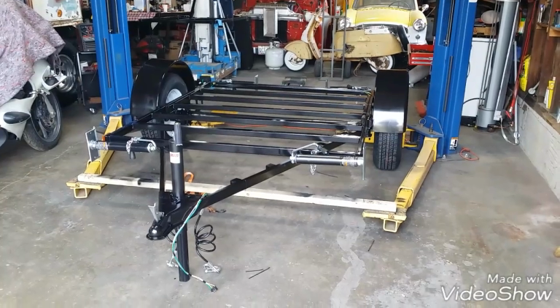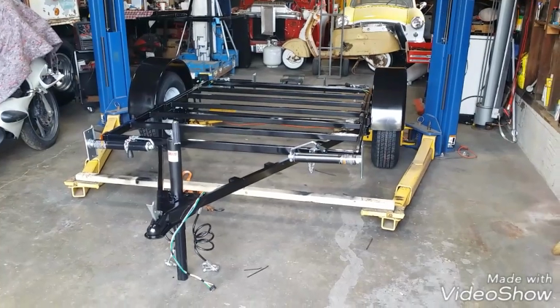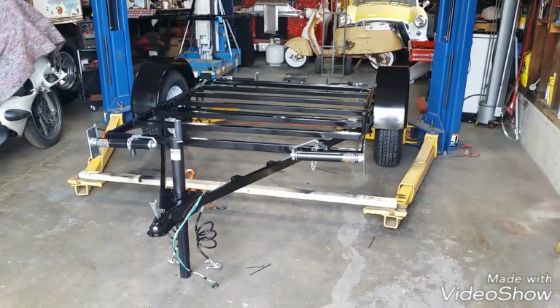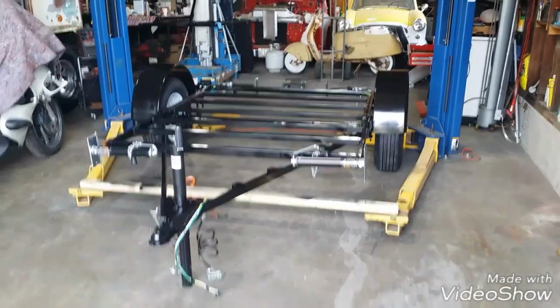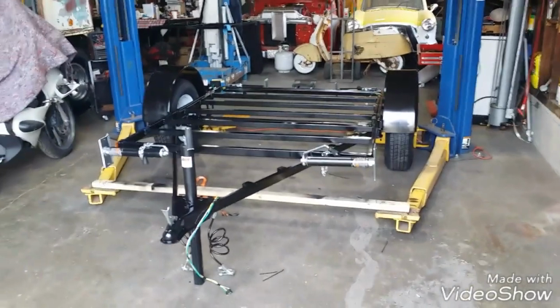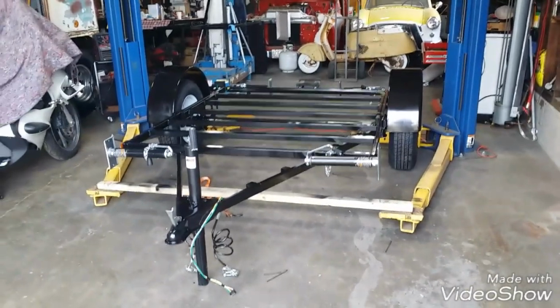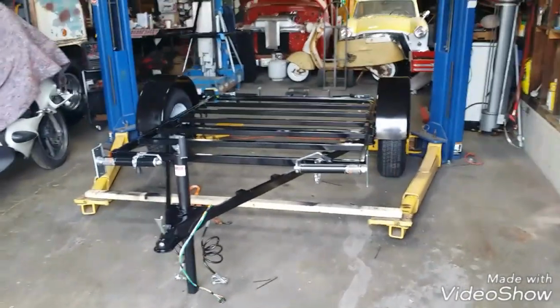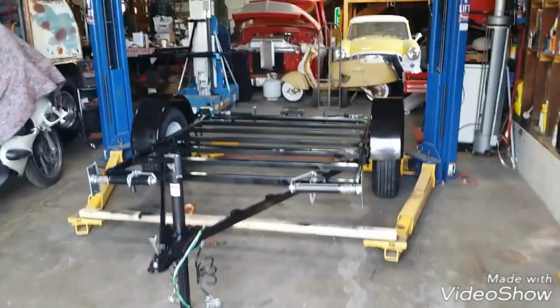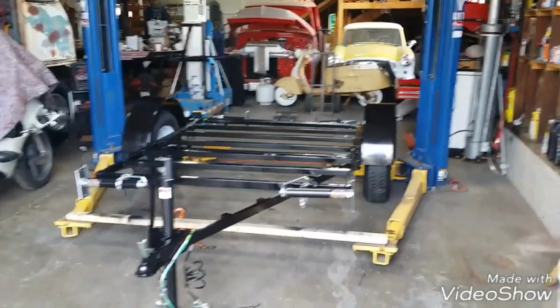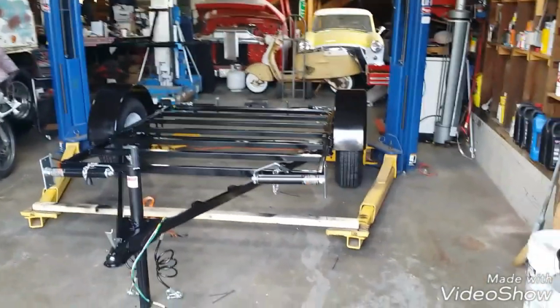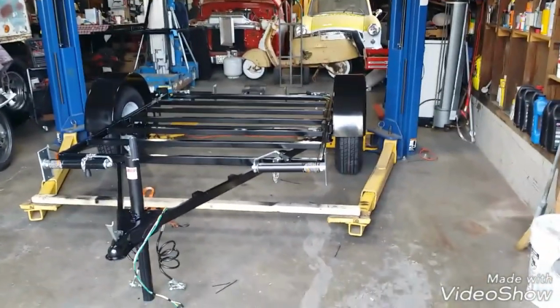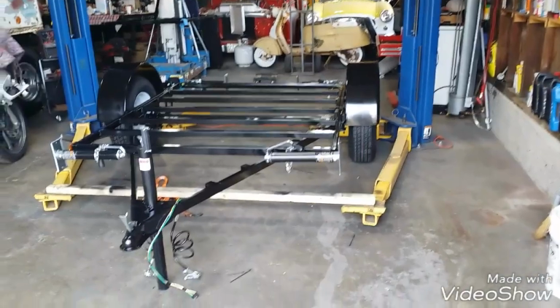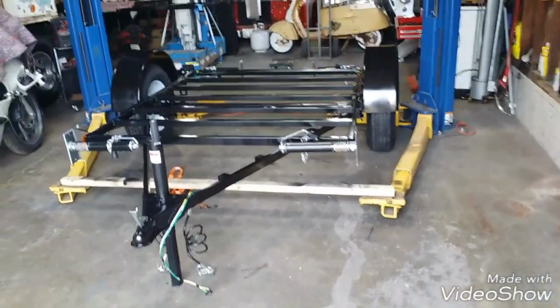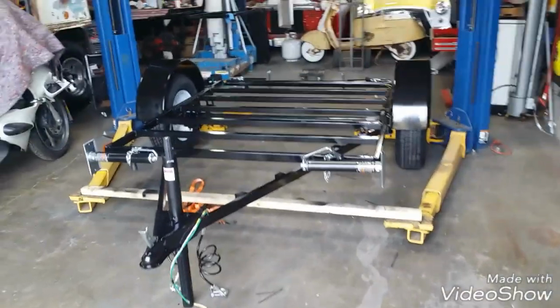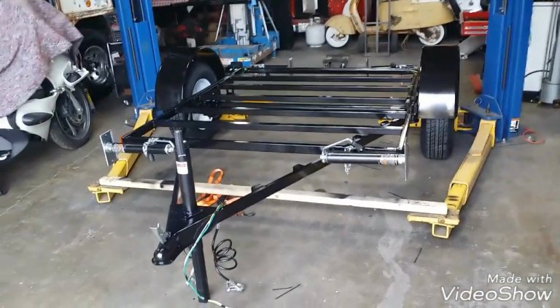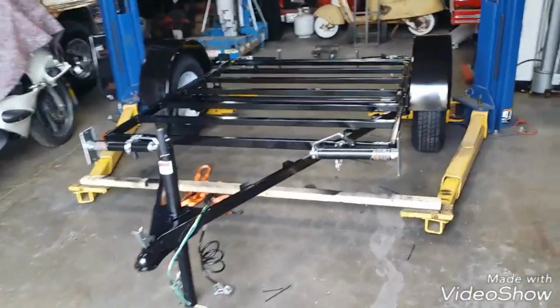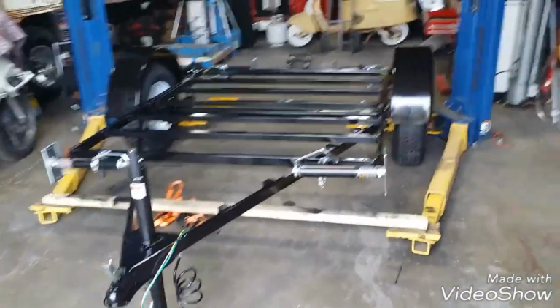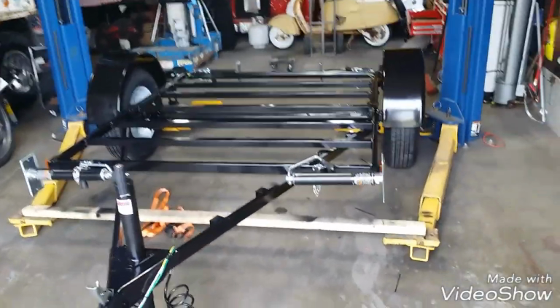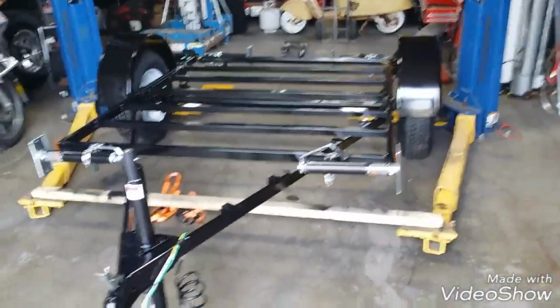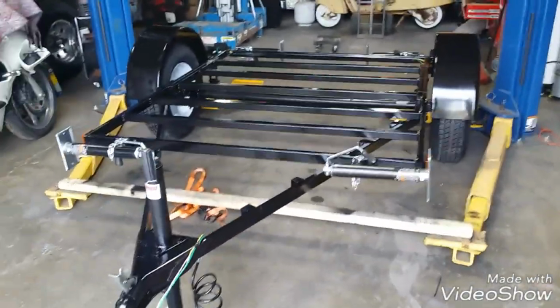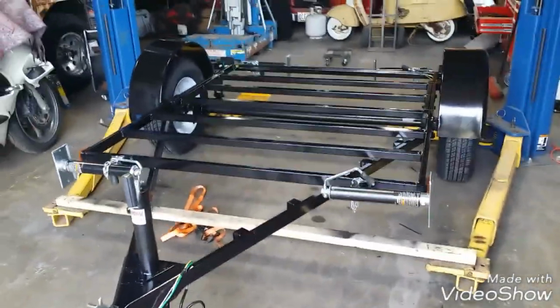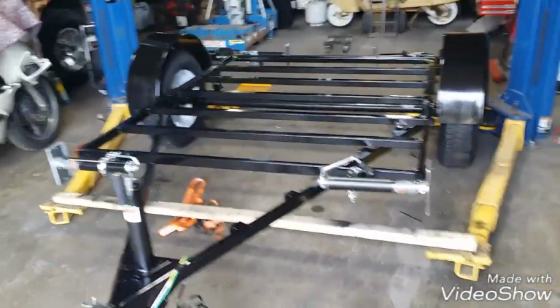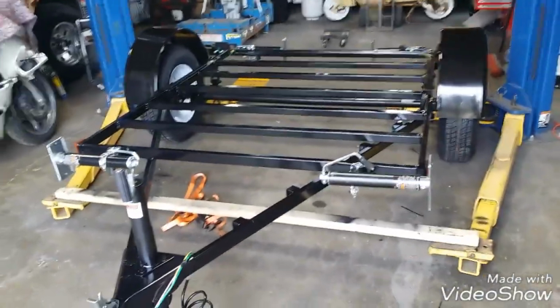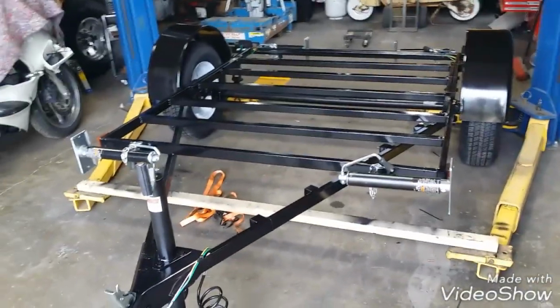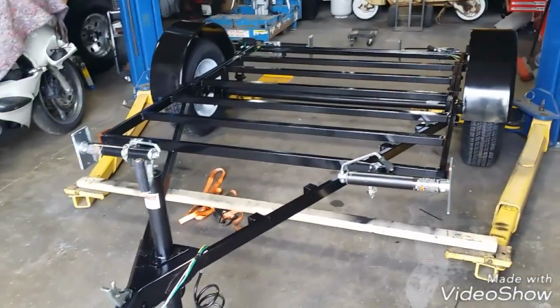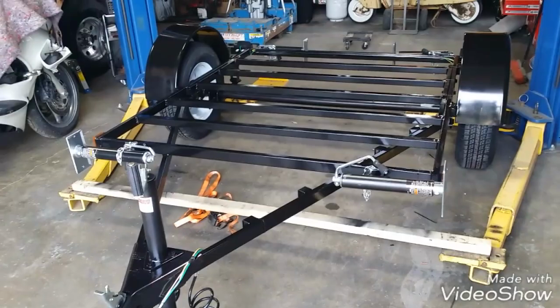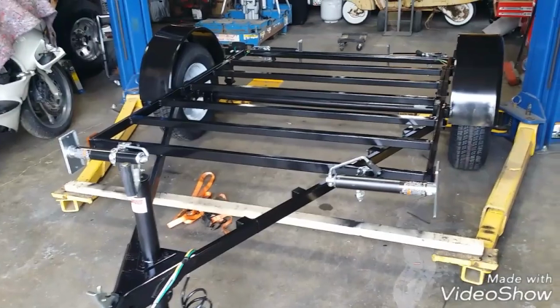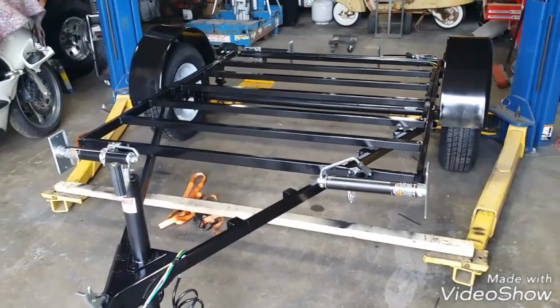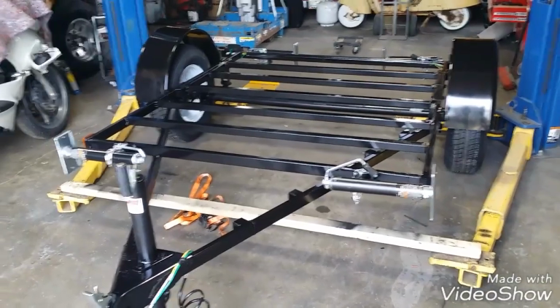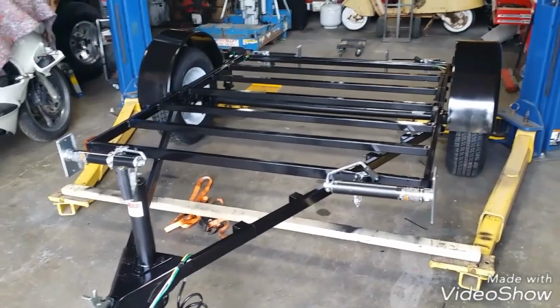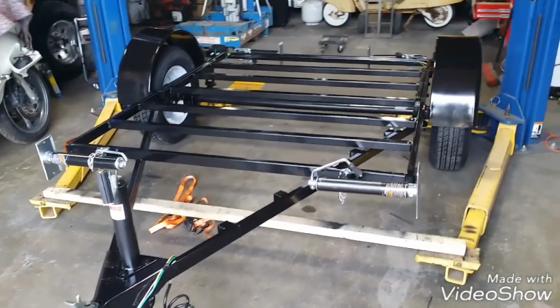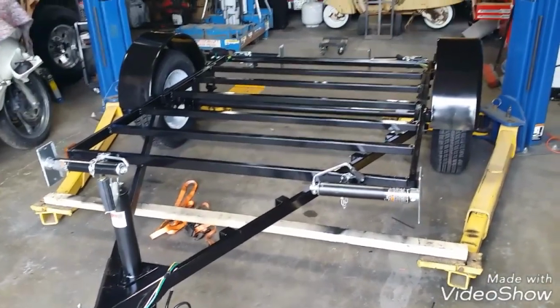Good day, YouTube. Today is March 18th, 2018, and yesterday I completed the last video of a three-video series on building a custom trailer.